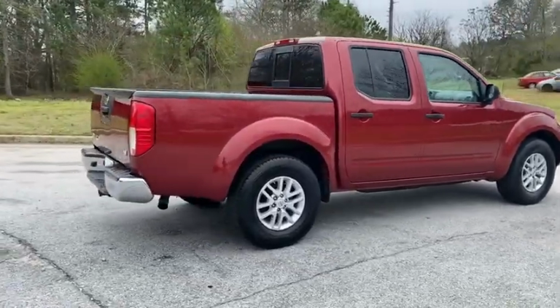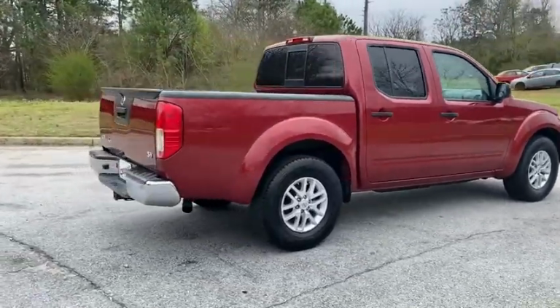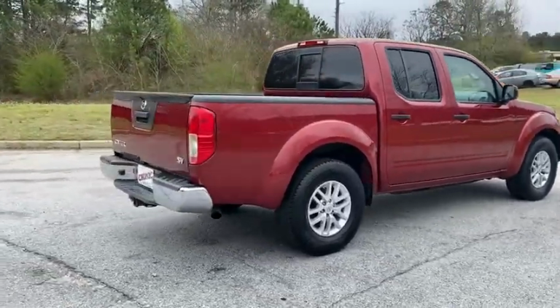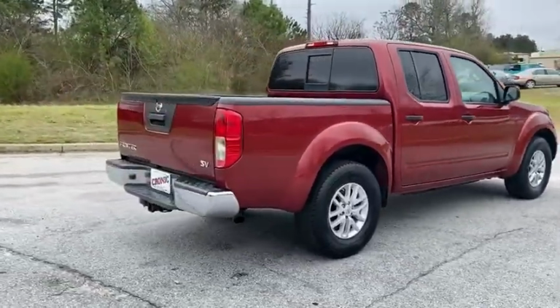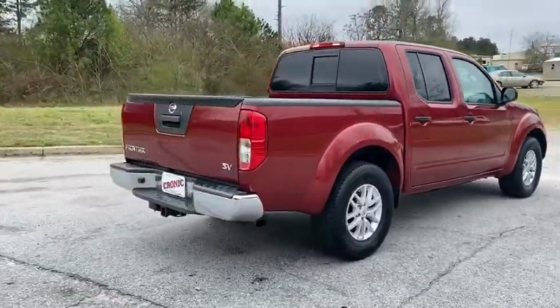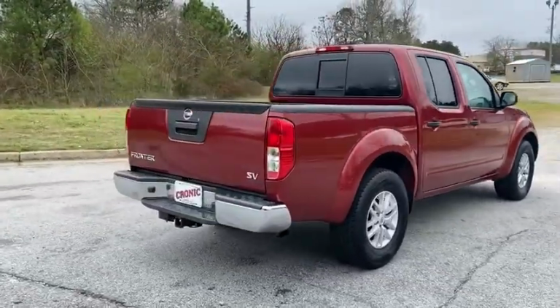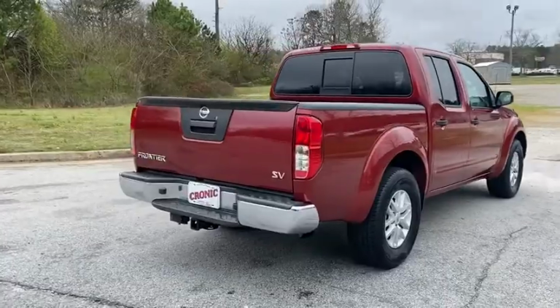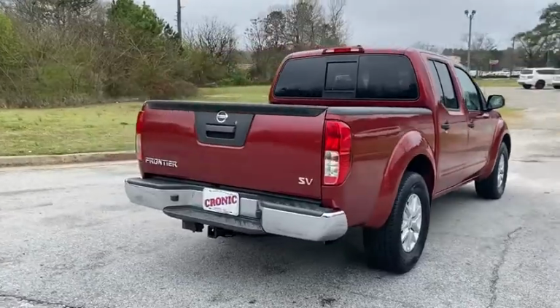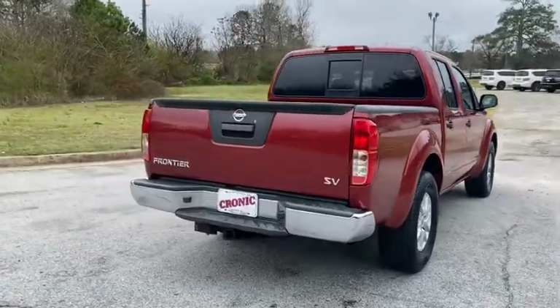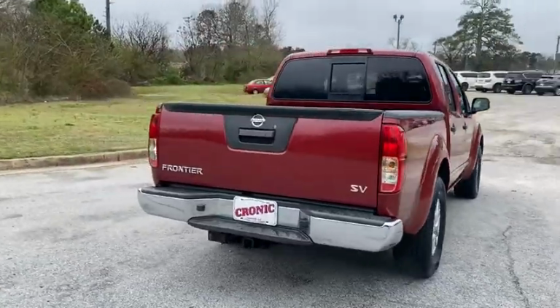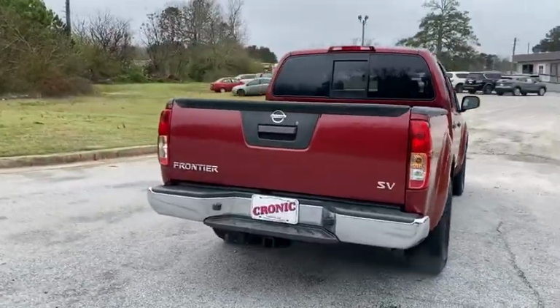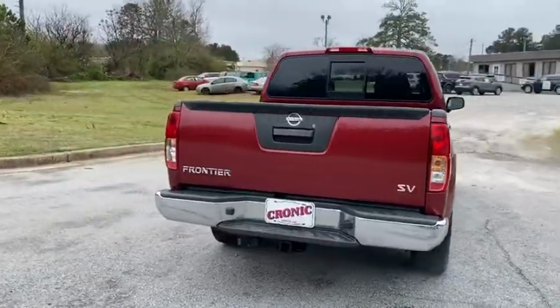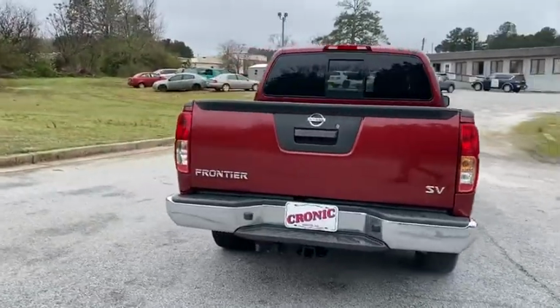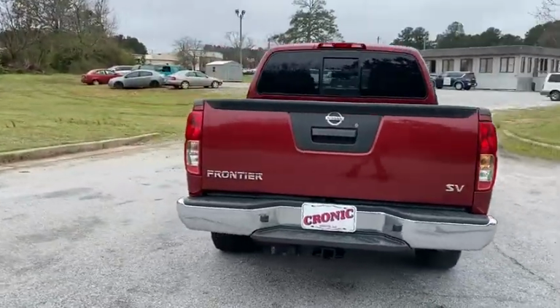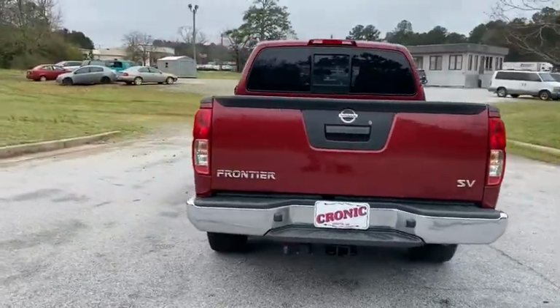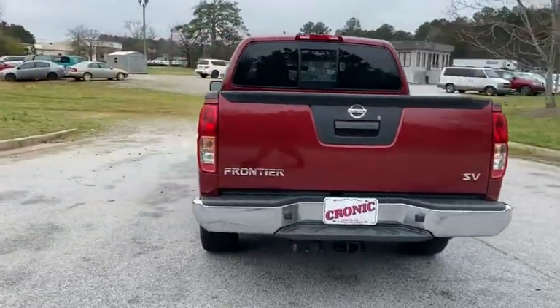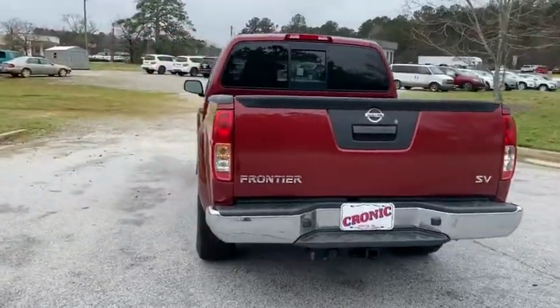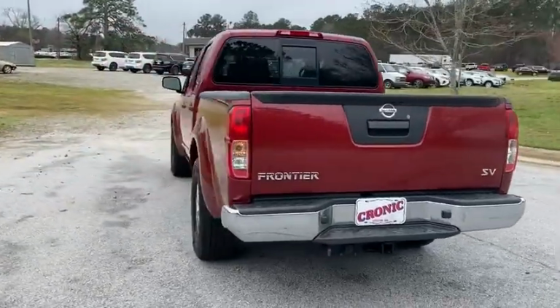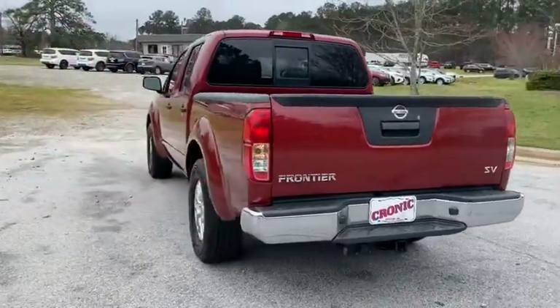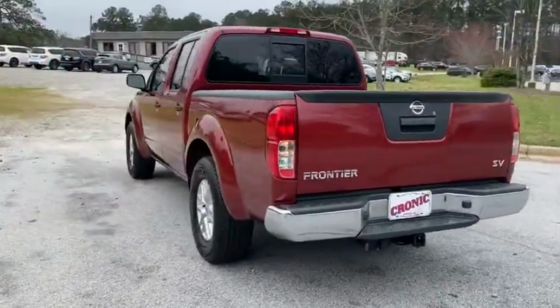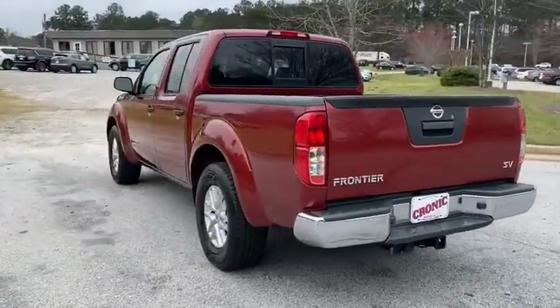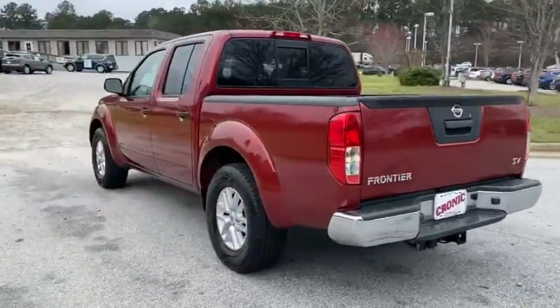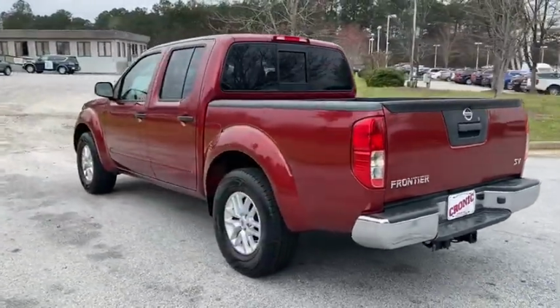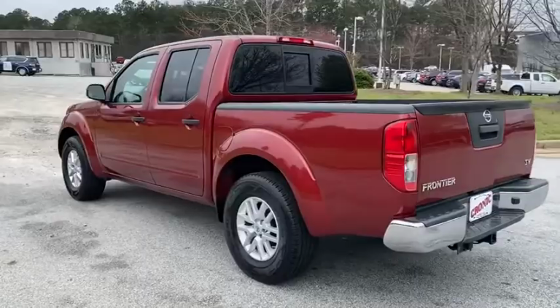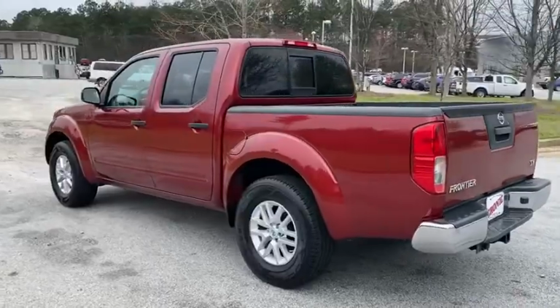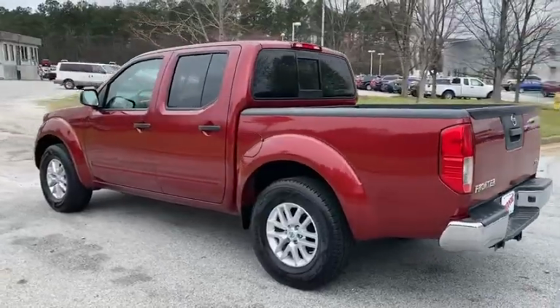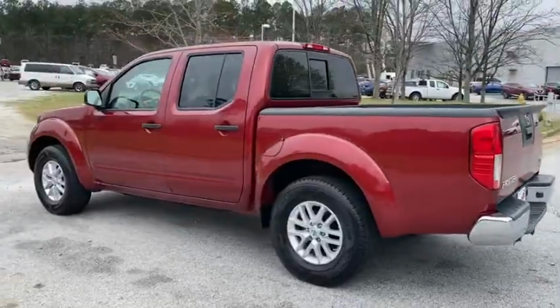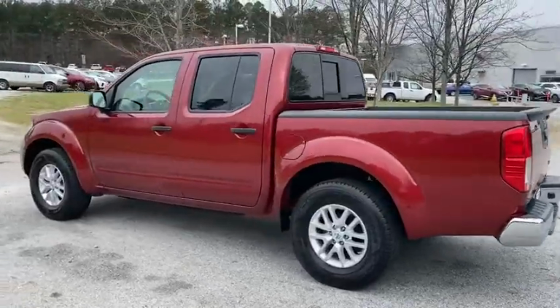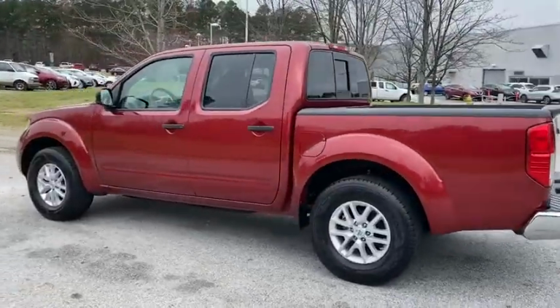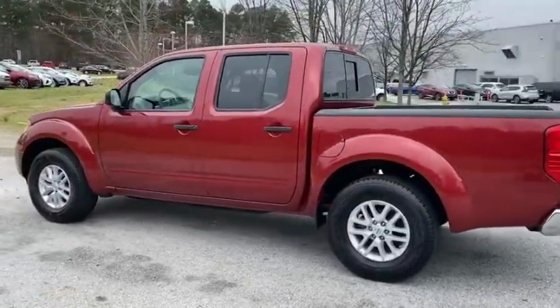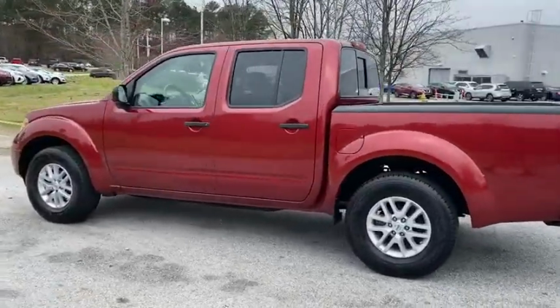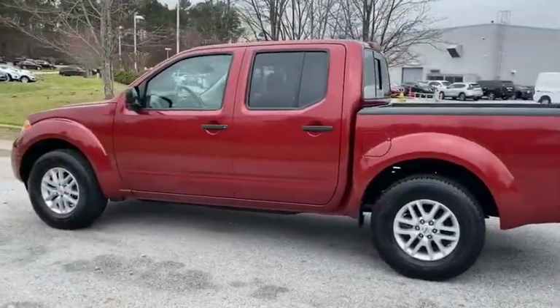The Frontier's interior comforts include cab versatility, under-seat storage, and seating for five. This vehicle has less than 35,000 miles.